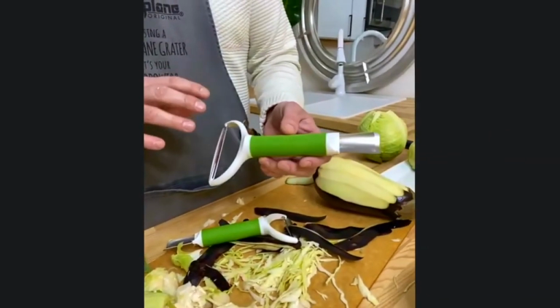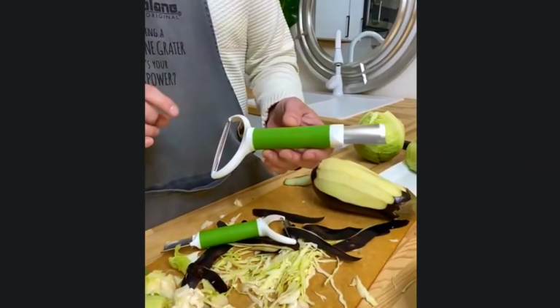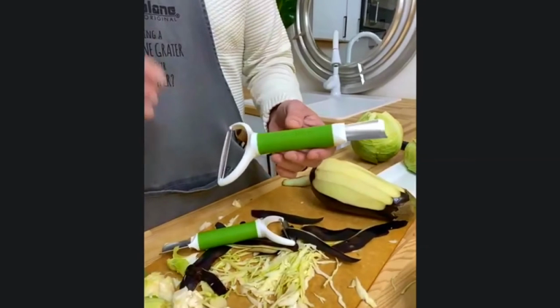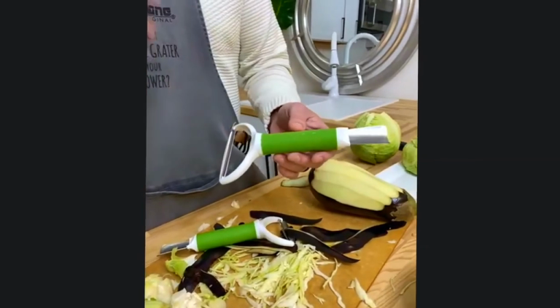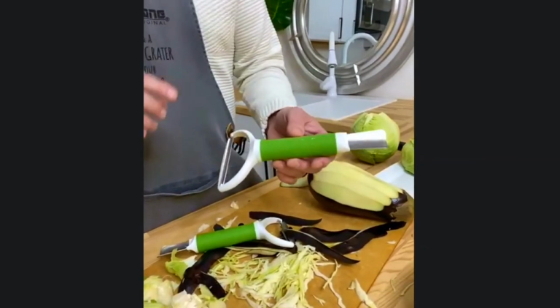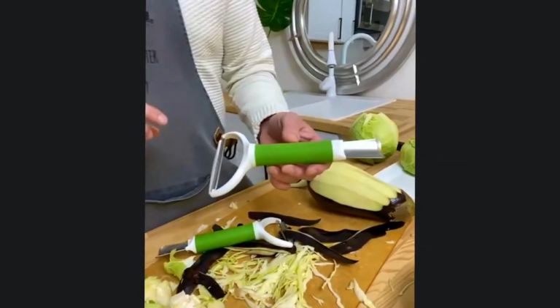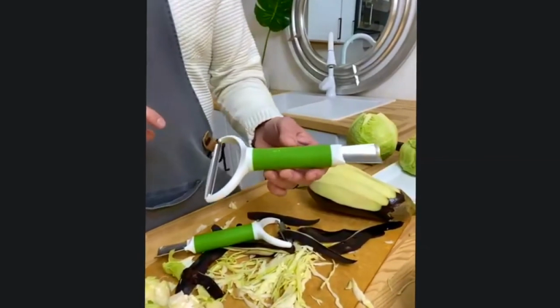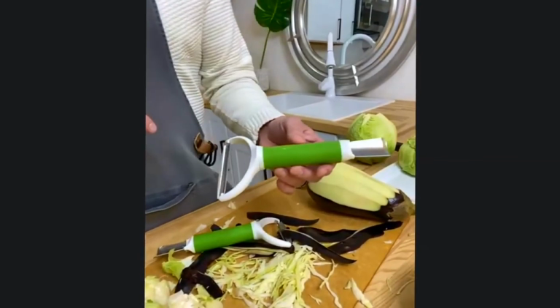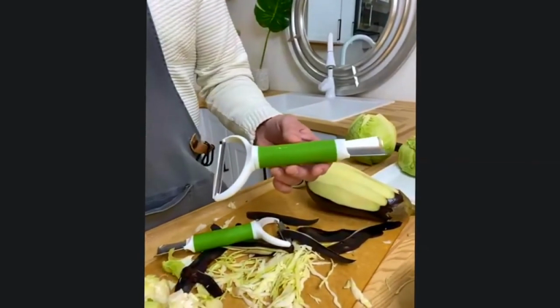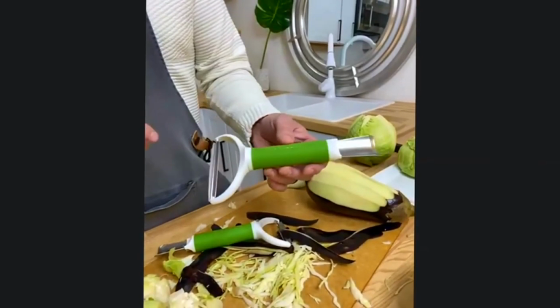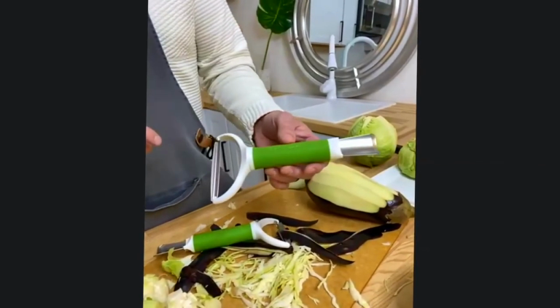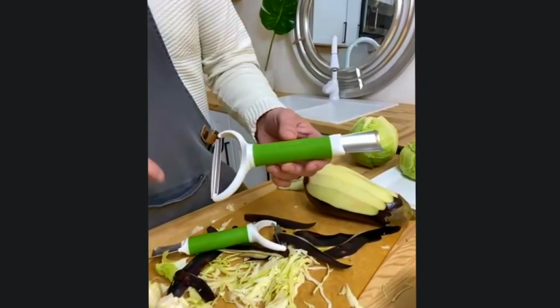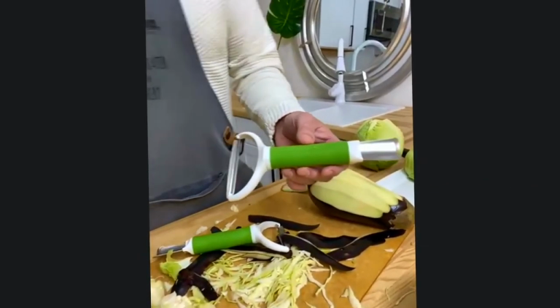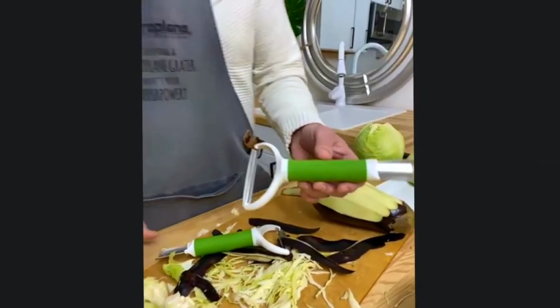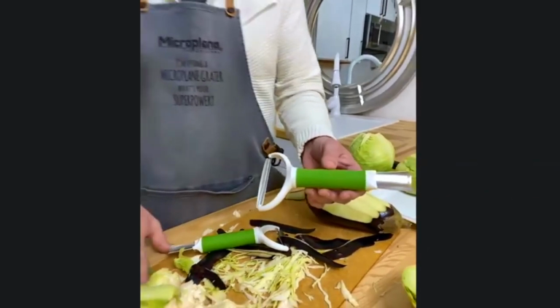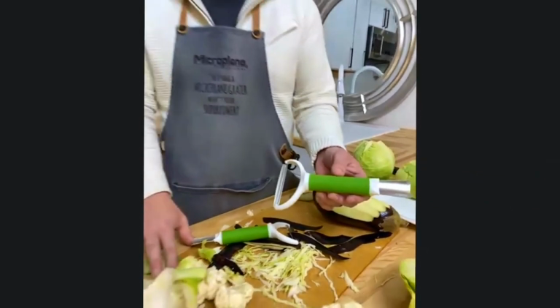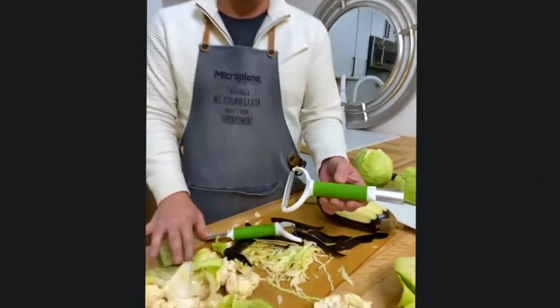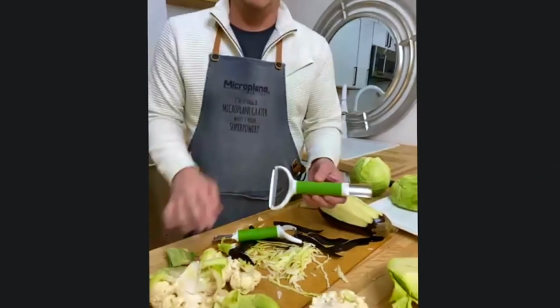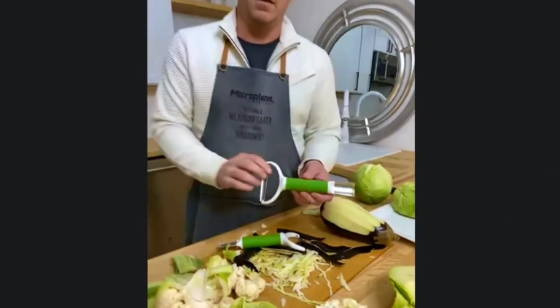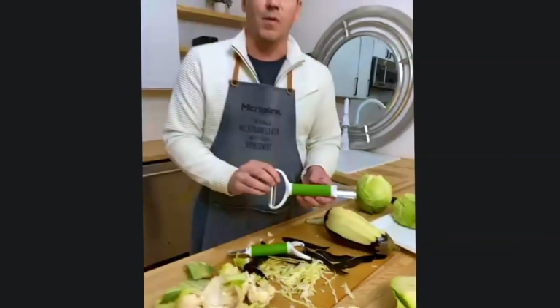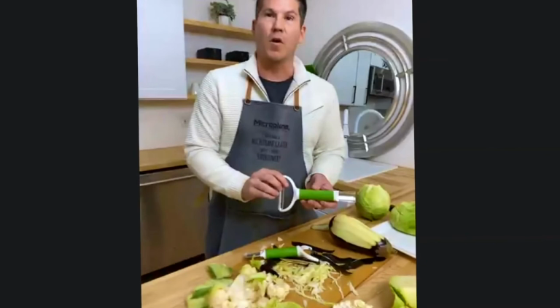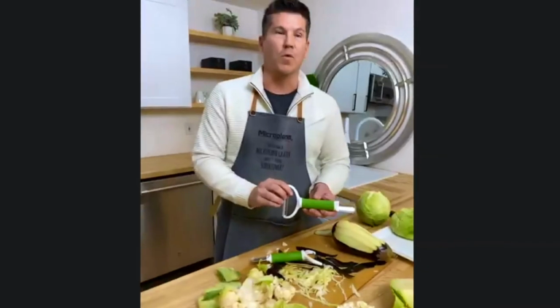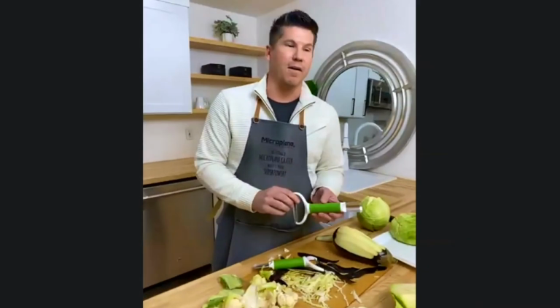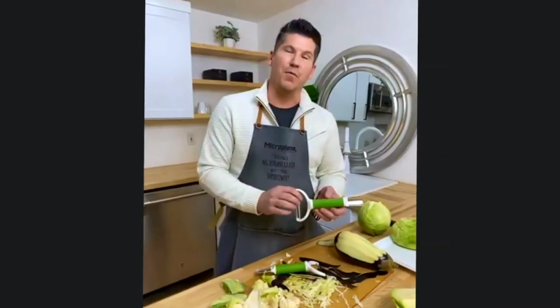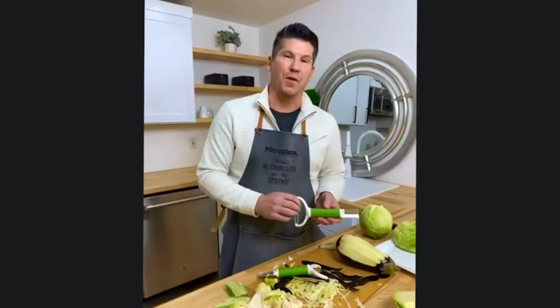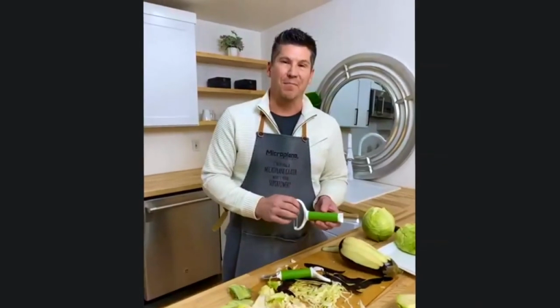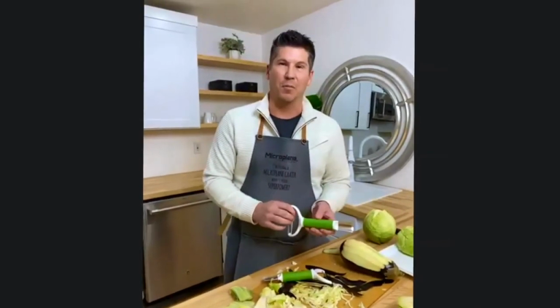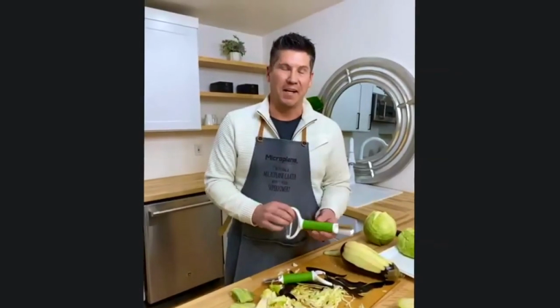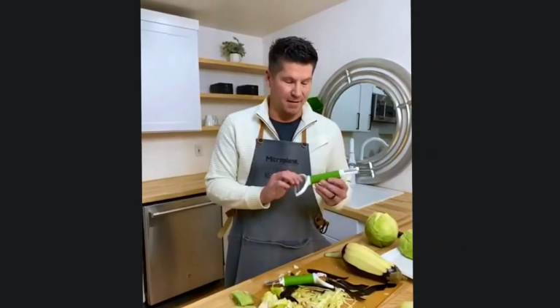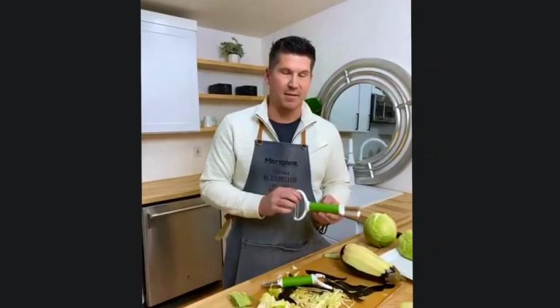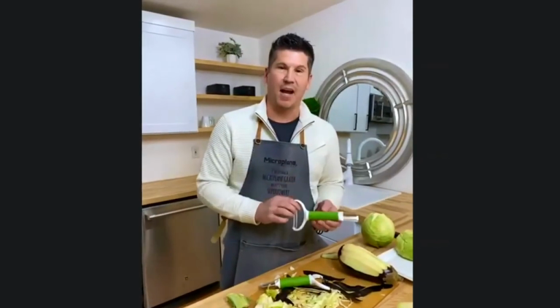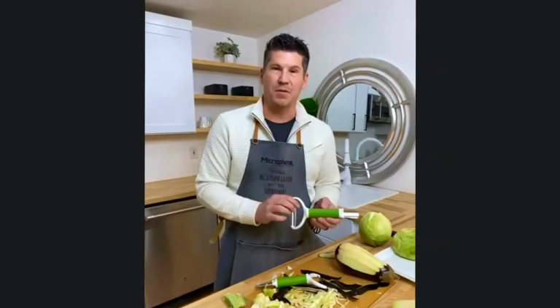This will be arriving in stores Q4 of this year. I'm Carter McGuire for Microplane, and this is the Cabbage Tool.